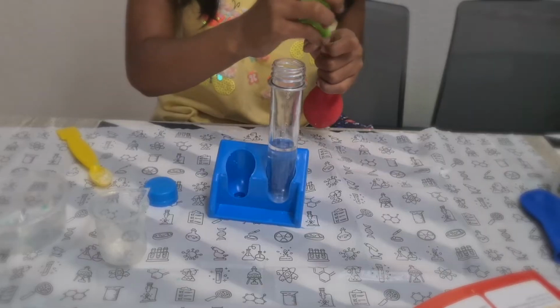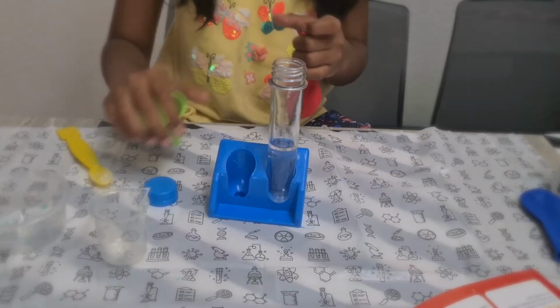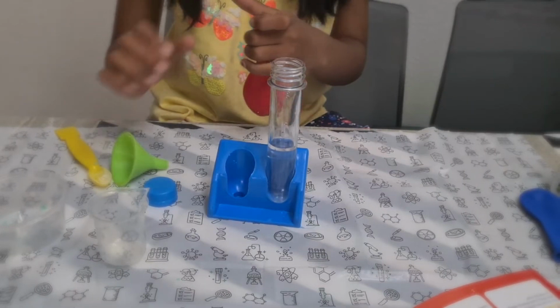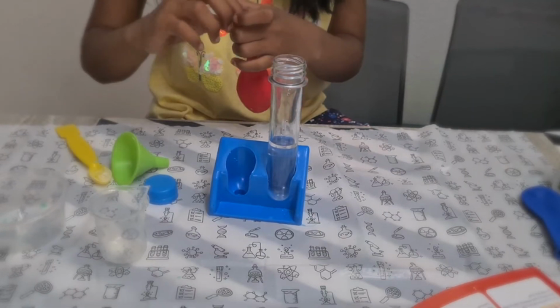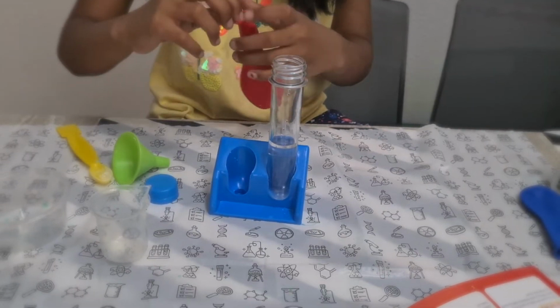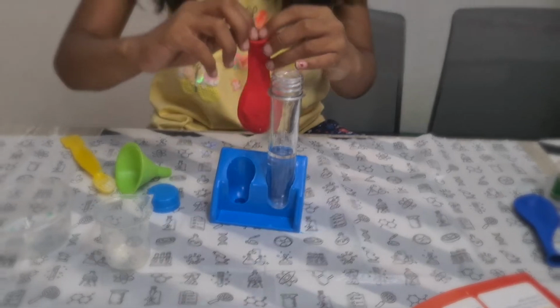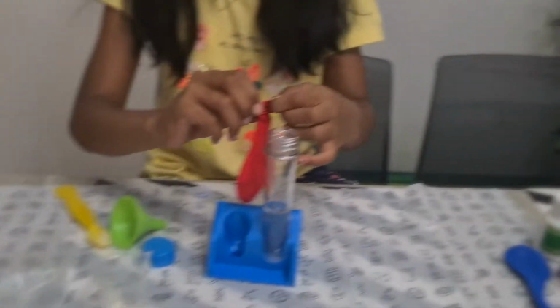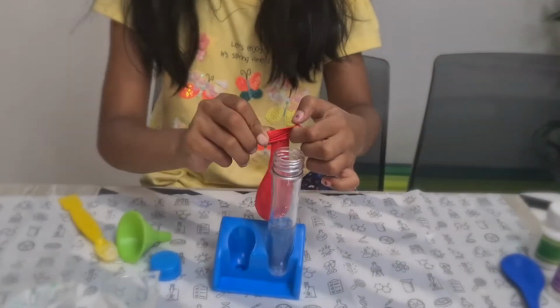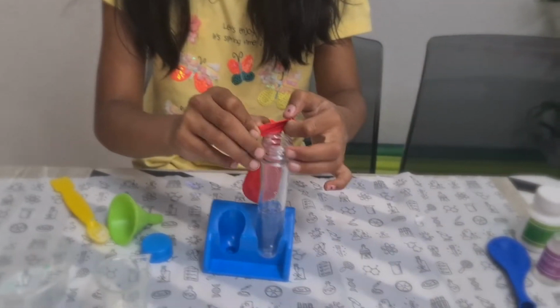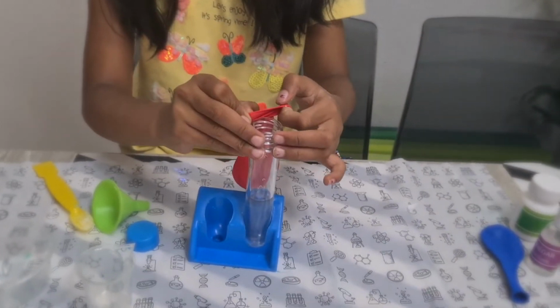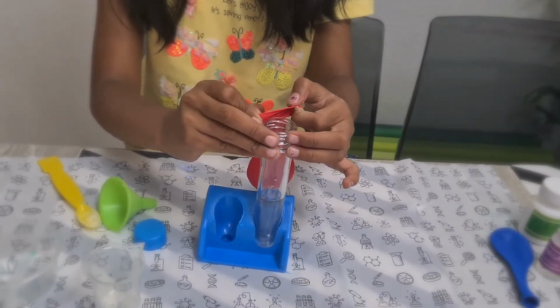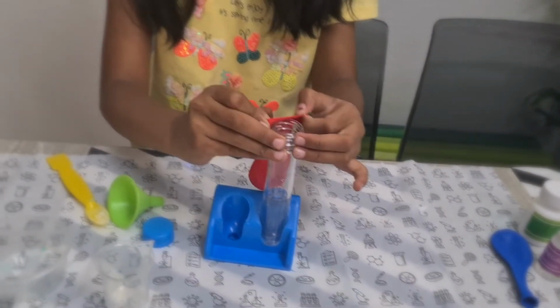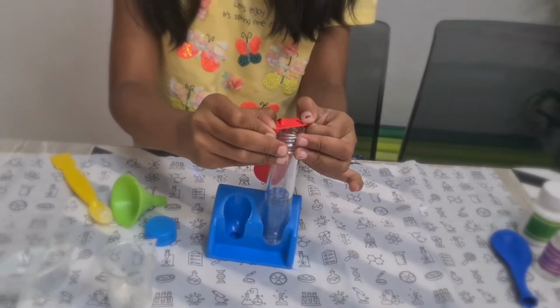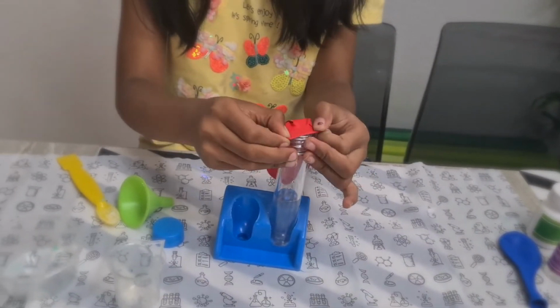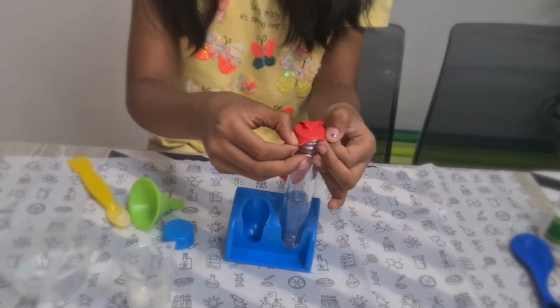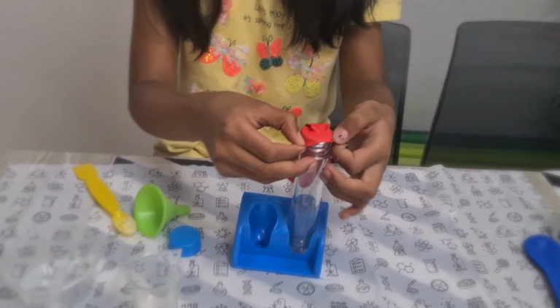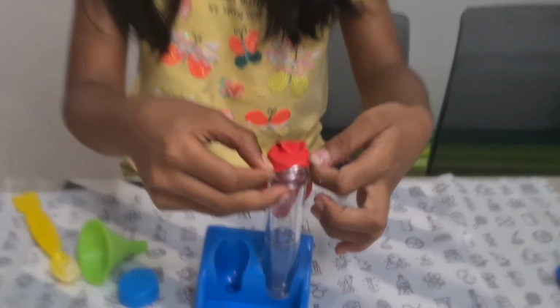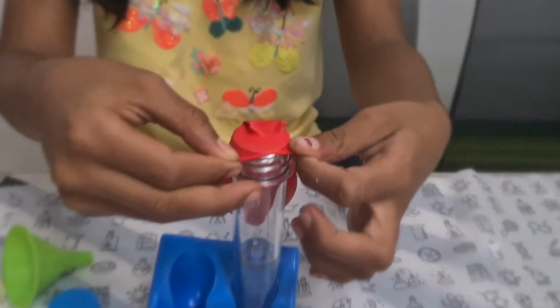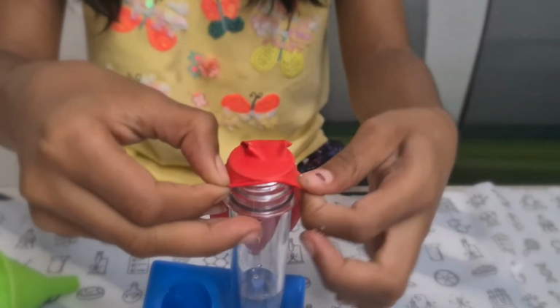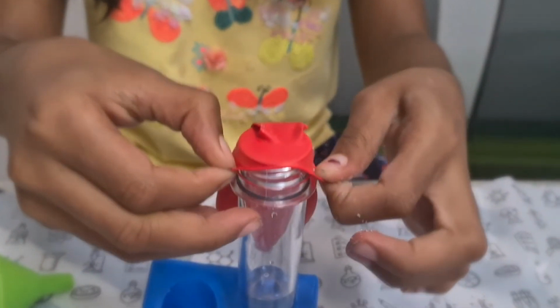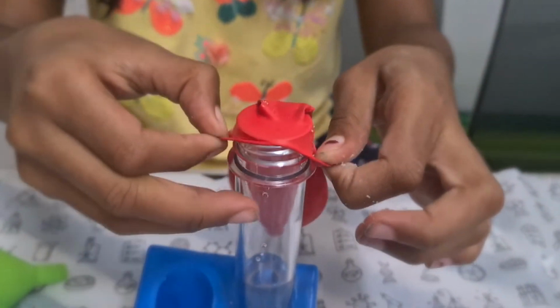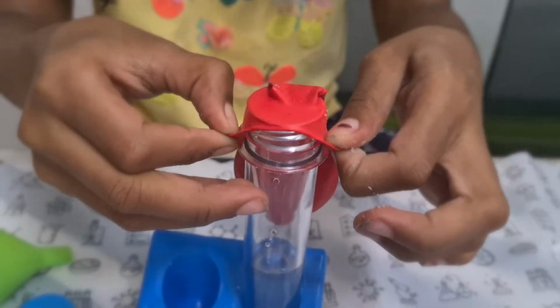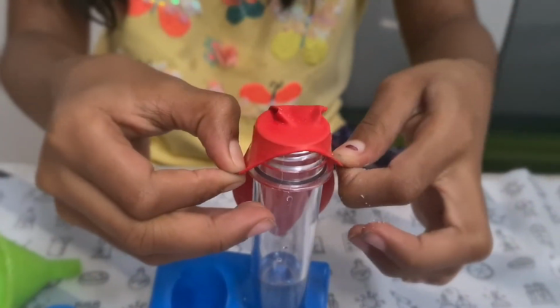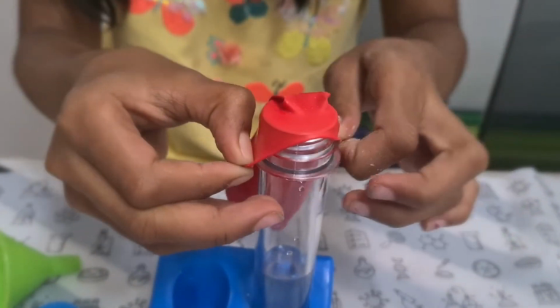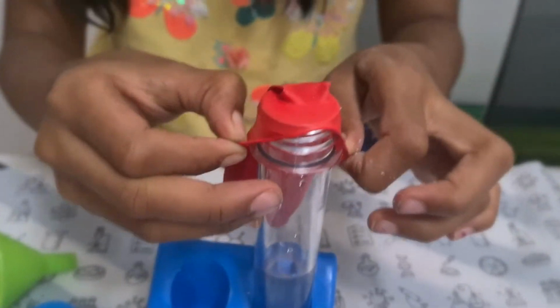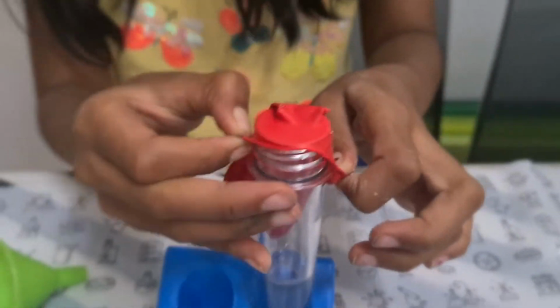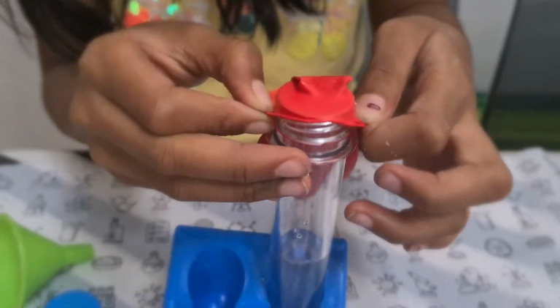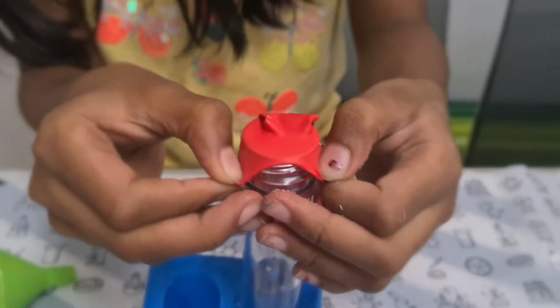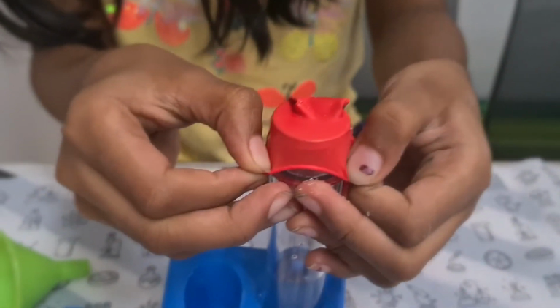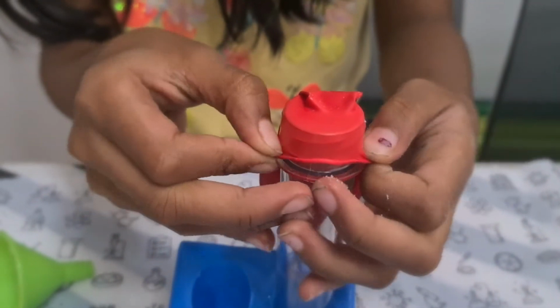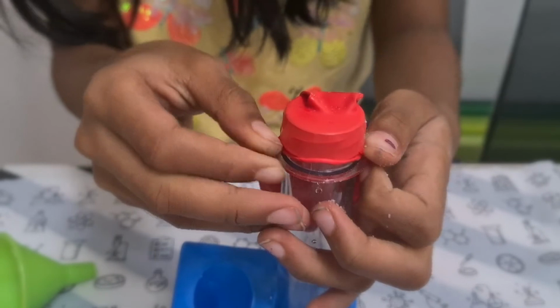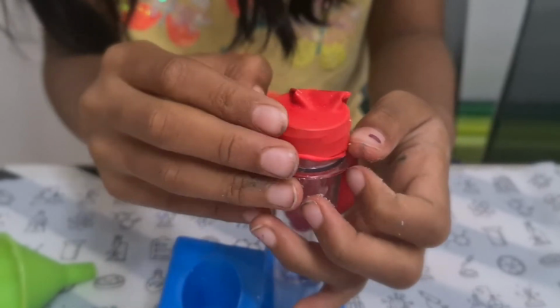Fit the balloon over the mouth of the test tube. Take care not to let the baking soda fall into the test tube, as shown in the picture.